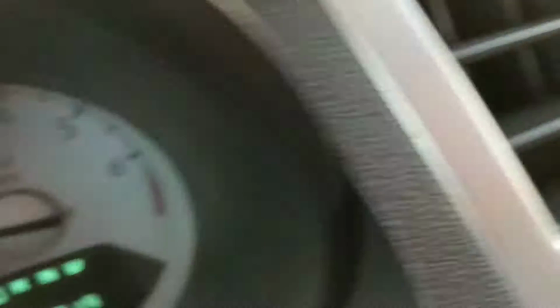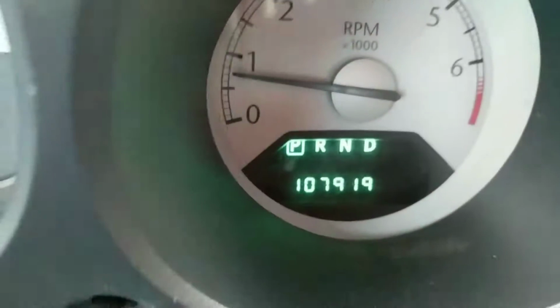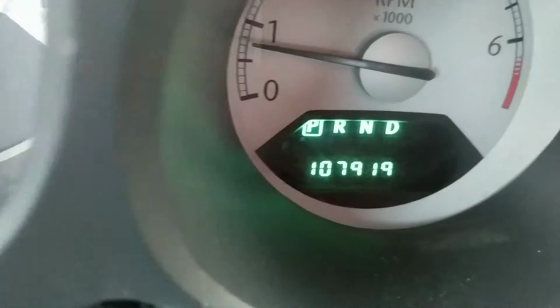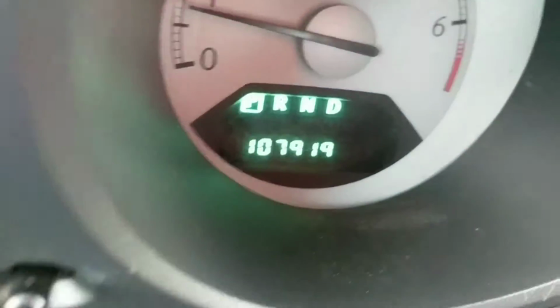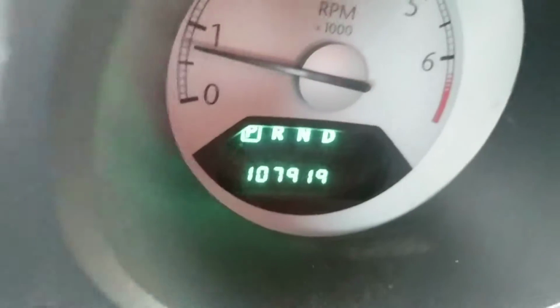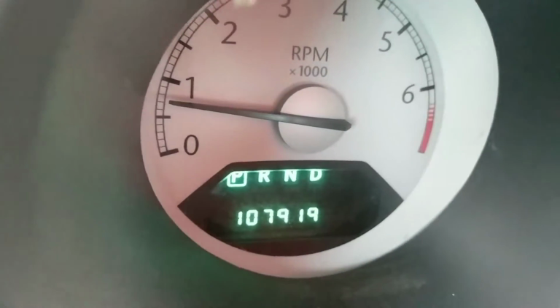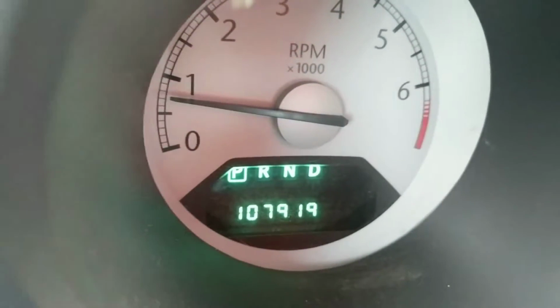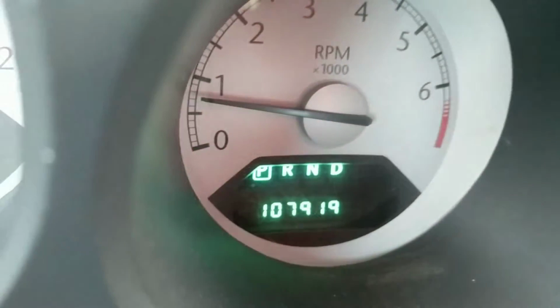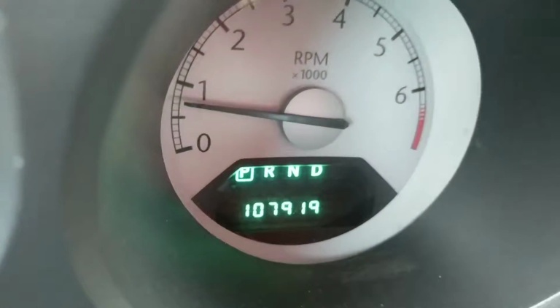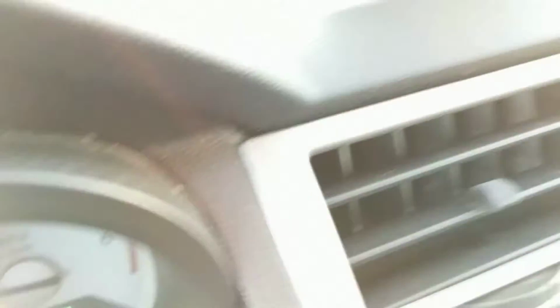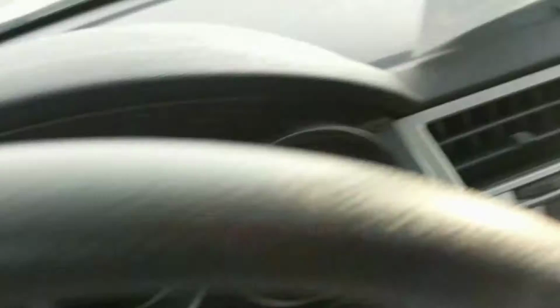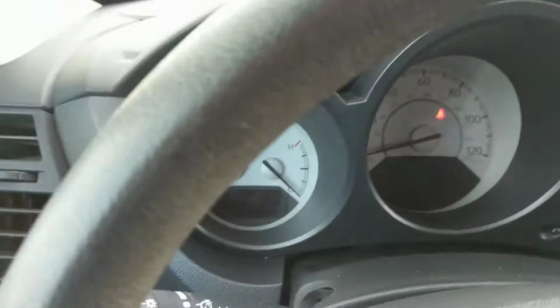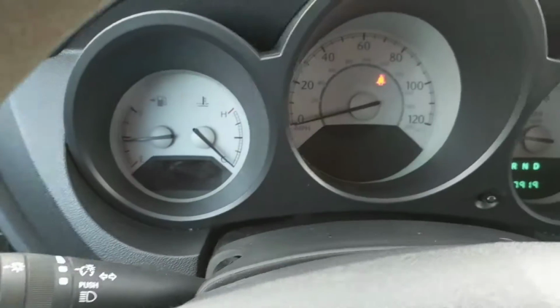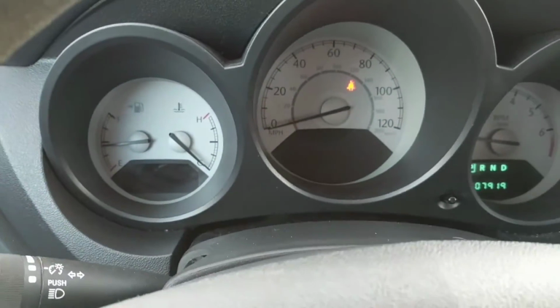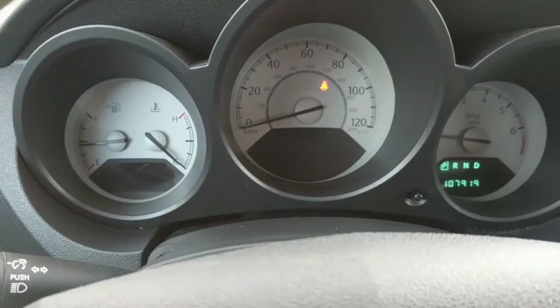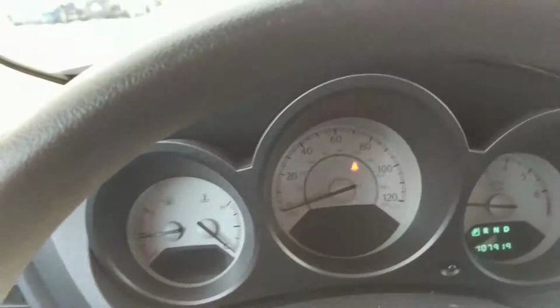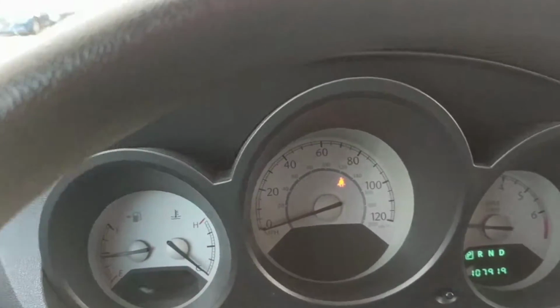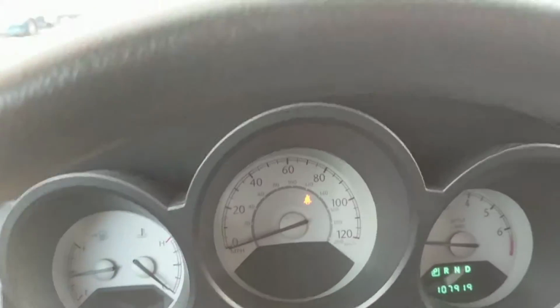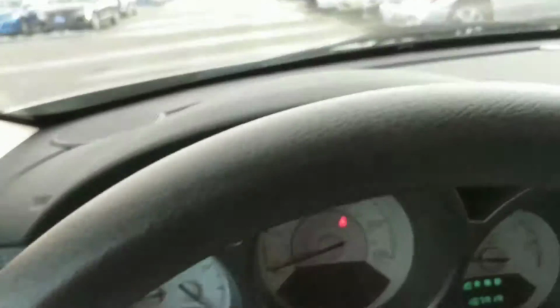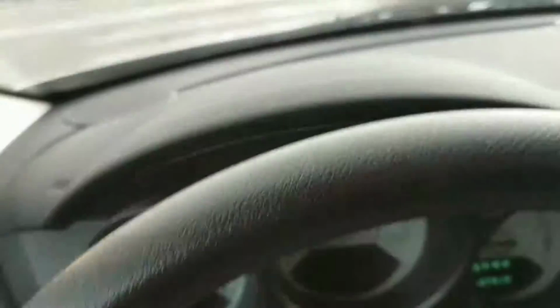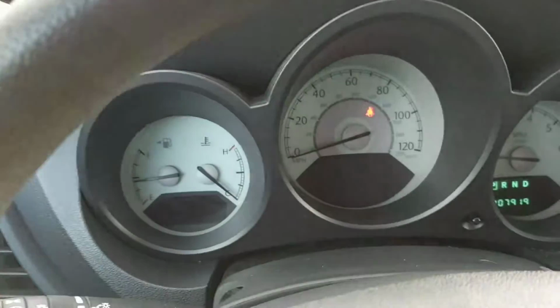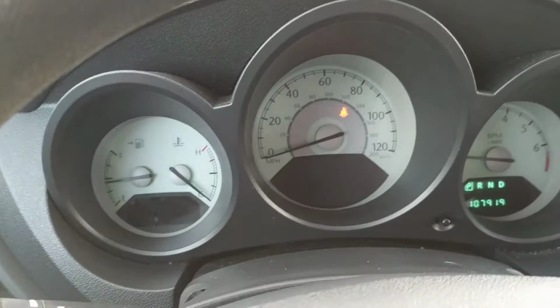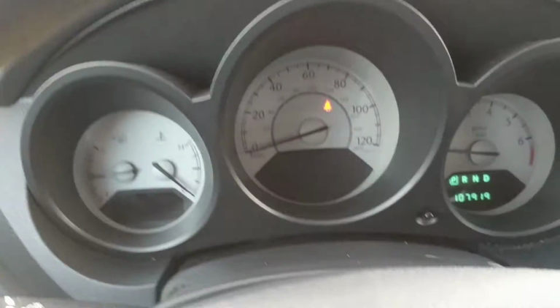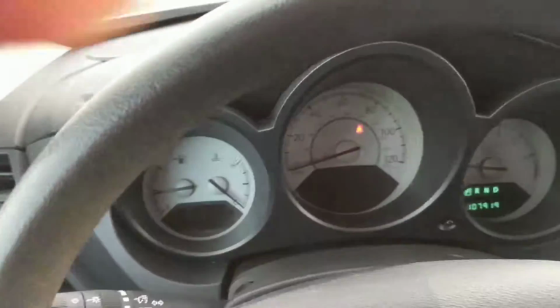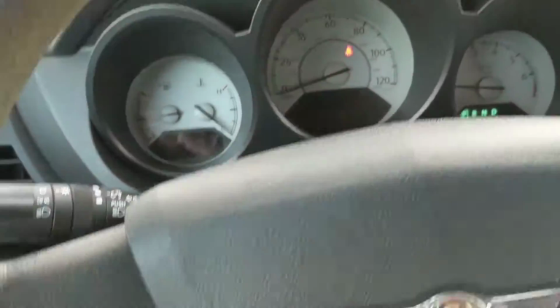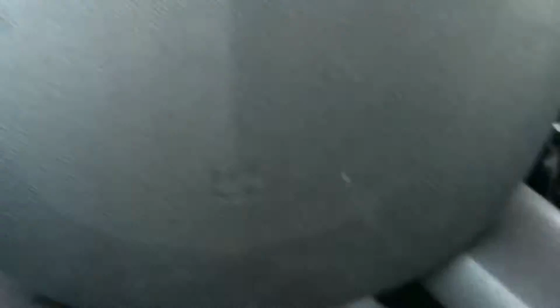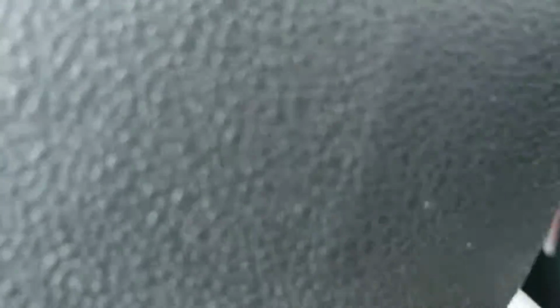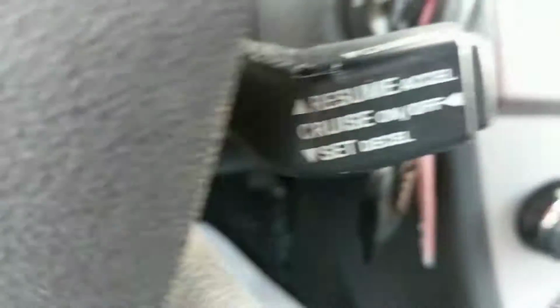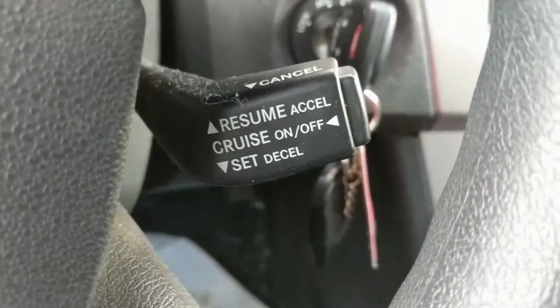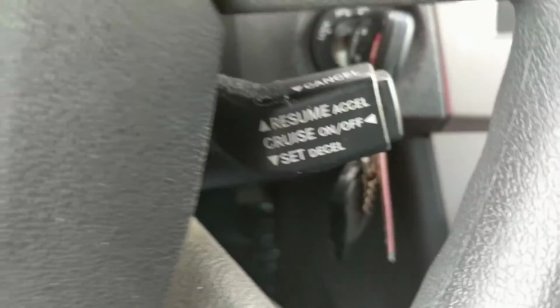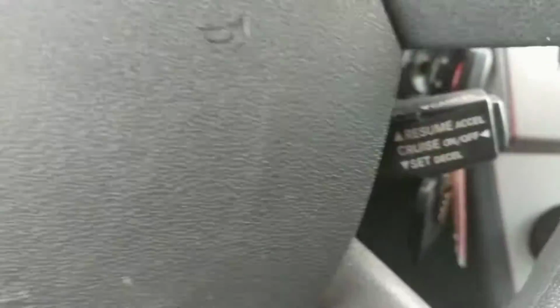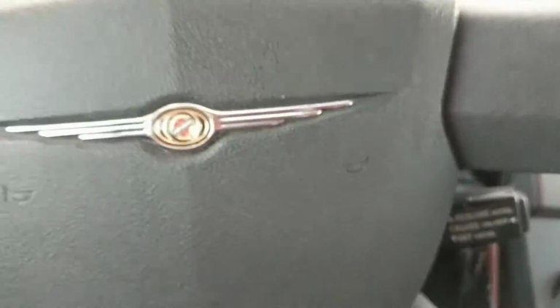Oh, it's actually 107,000 miles — I apologize, 107,000 miles. Here's the dash — no warning lights on except for the seat belt one. It does have cruise control too, and all the windows work.